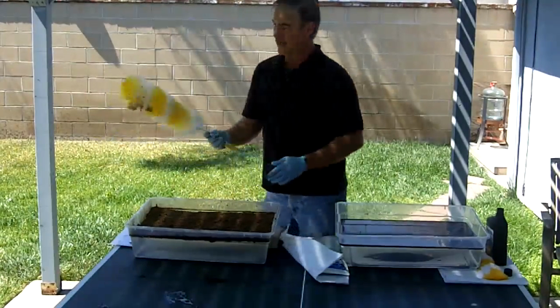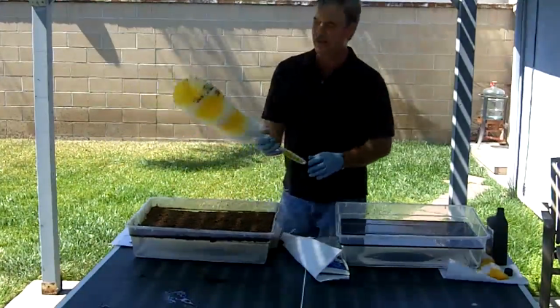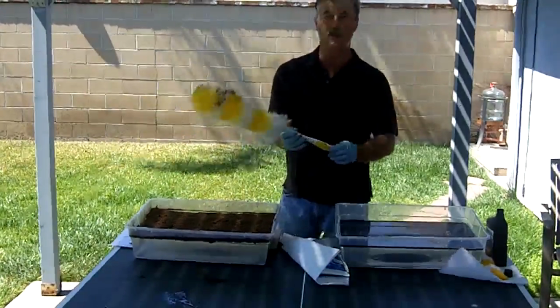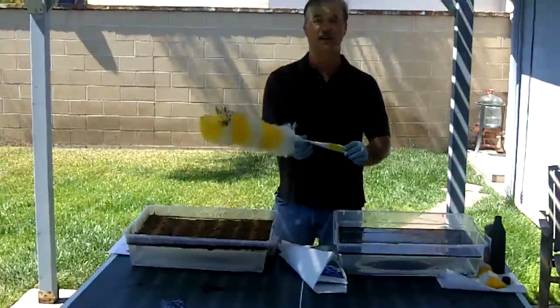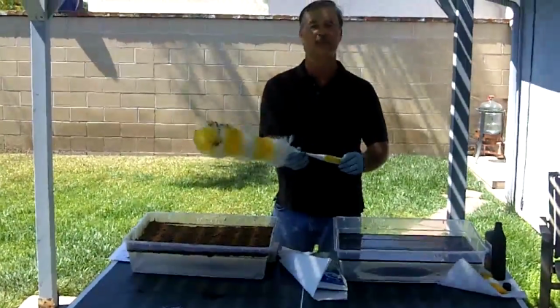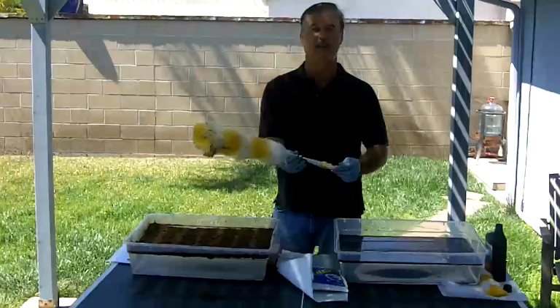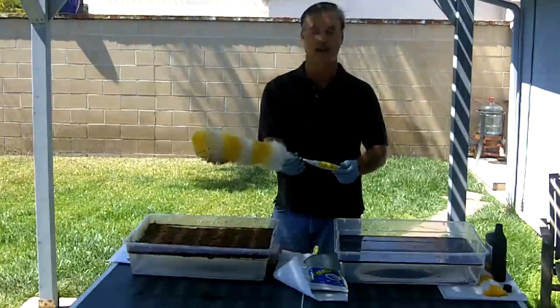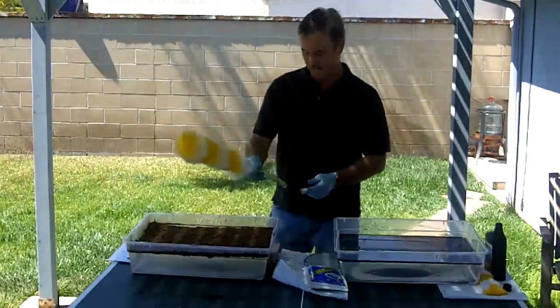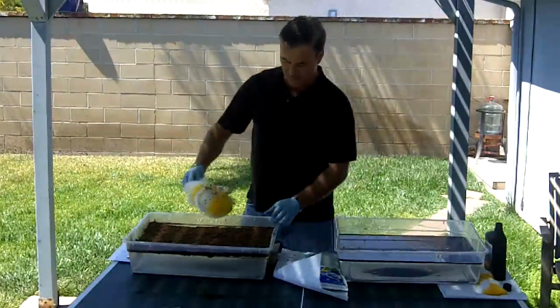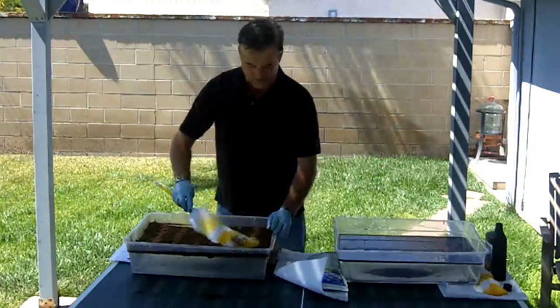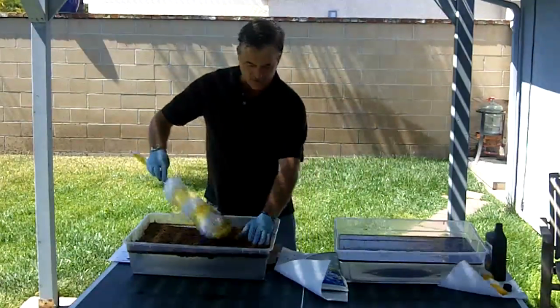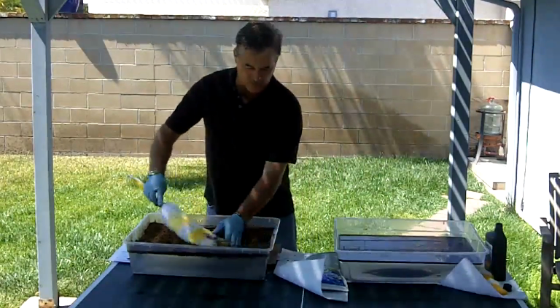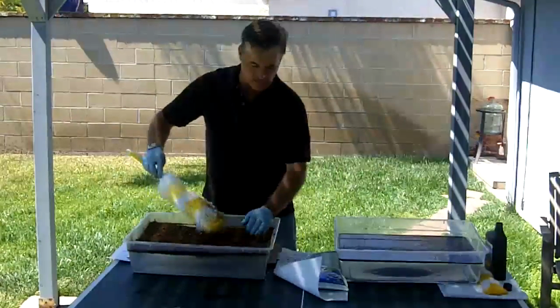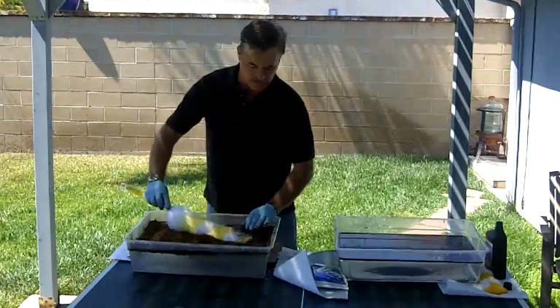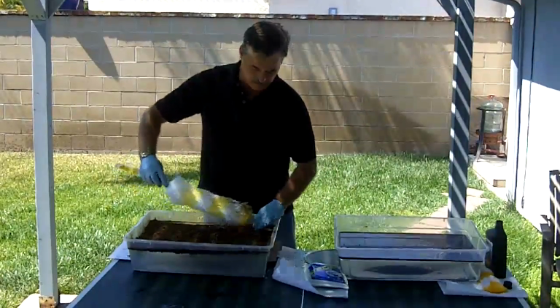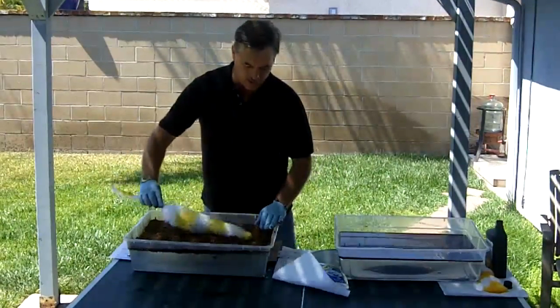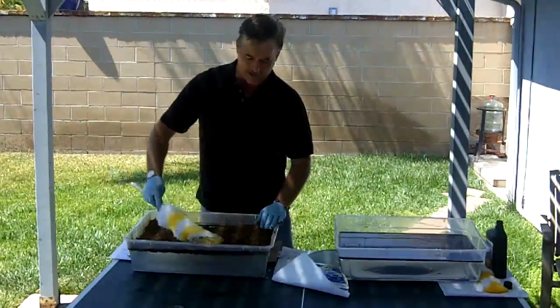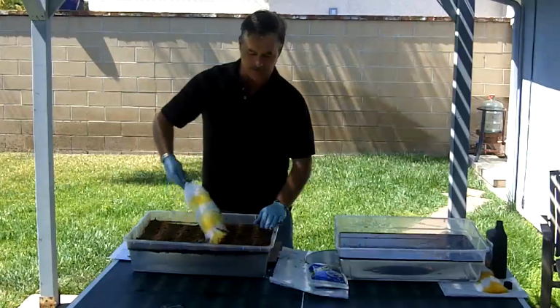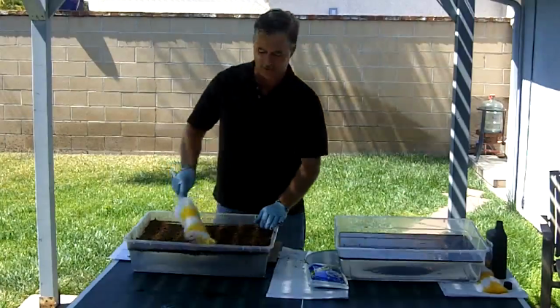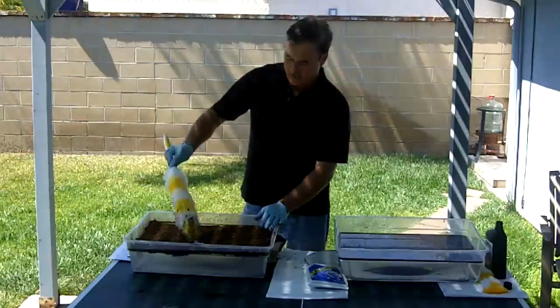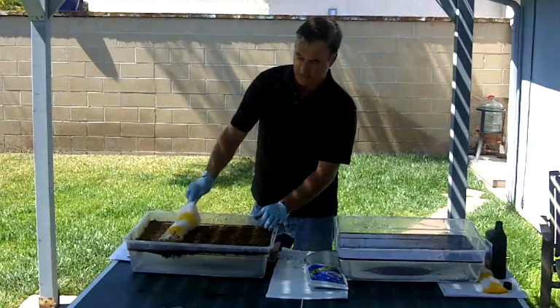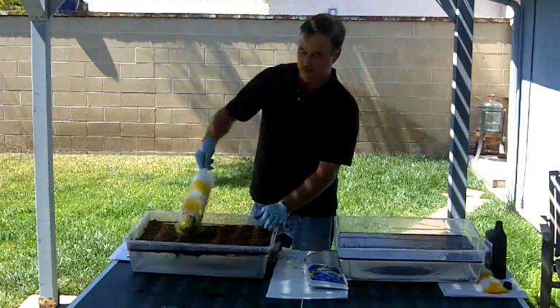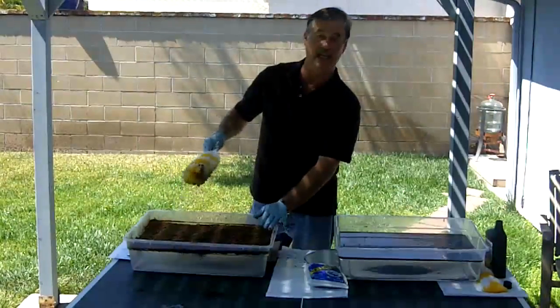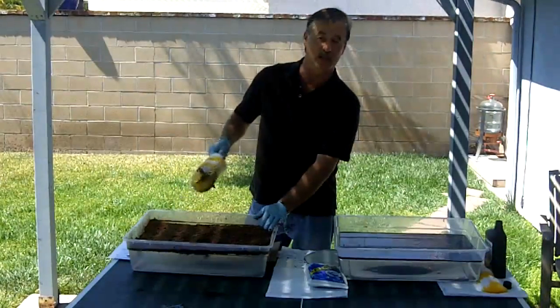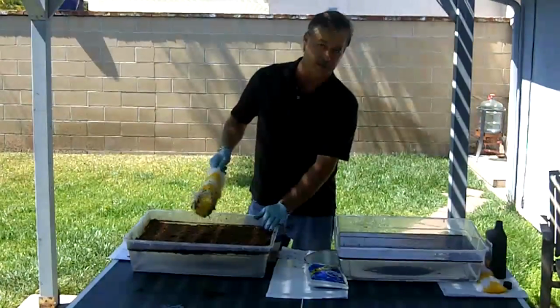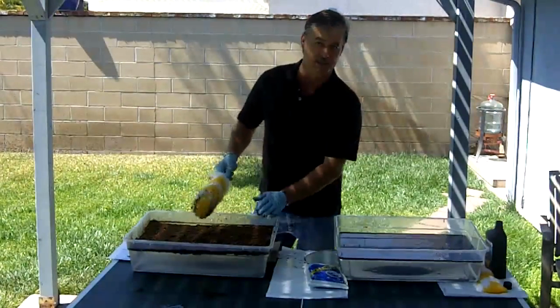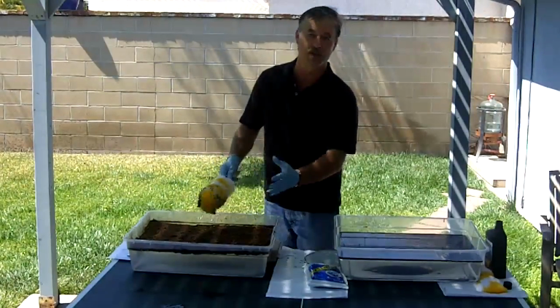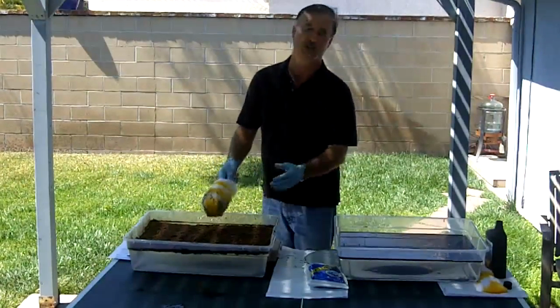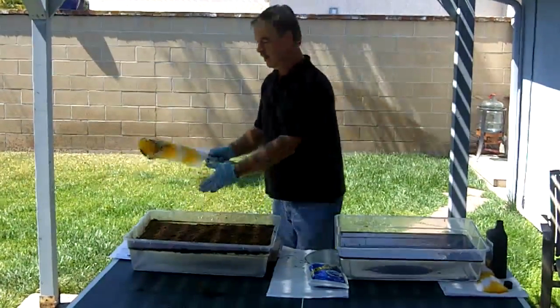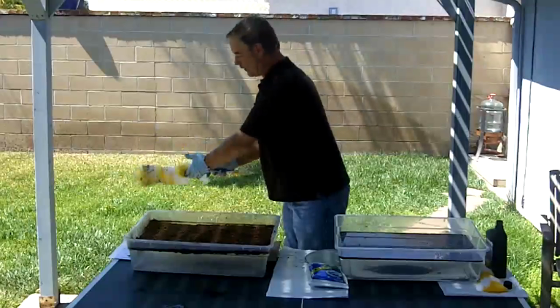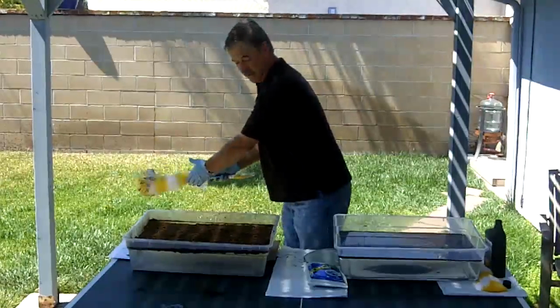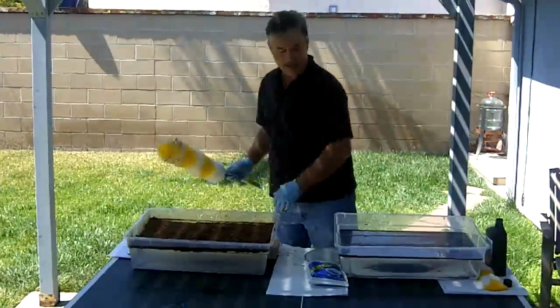As you'll notice, there's very little of anything on that feather duster. The birds would go through this material and it would not stick to their feathers. It would keep the birds from getting oiled in the first place, which is so critical for survival.